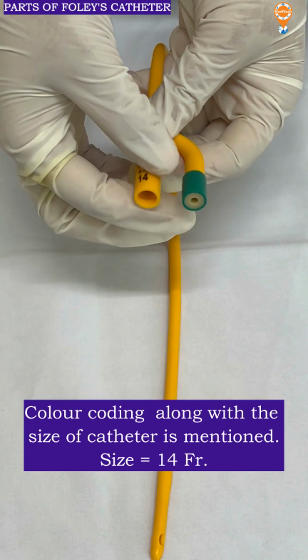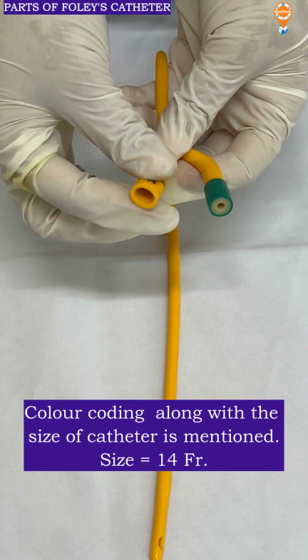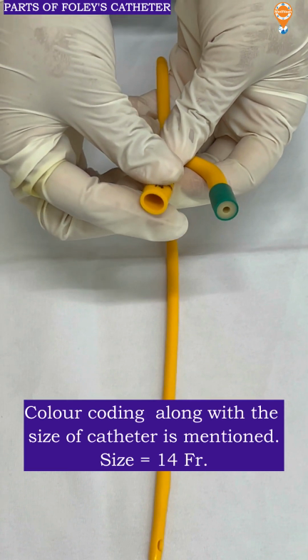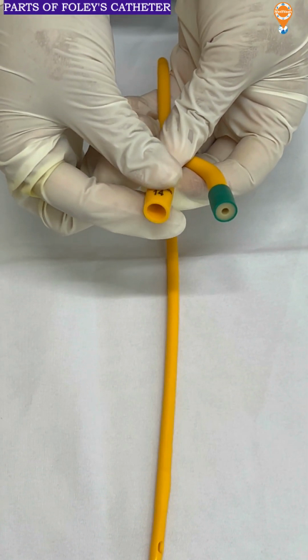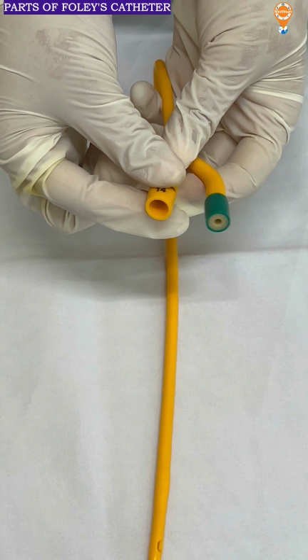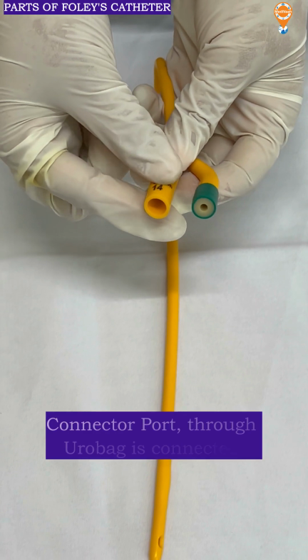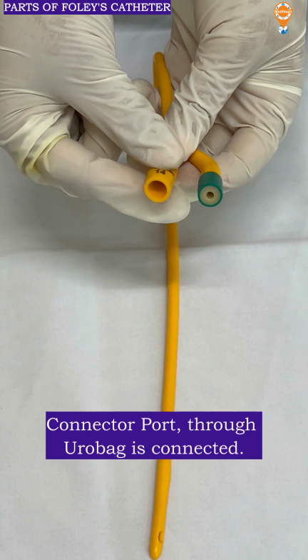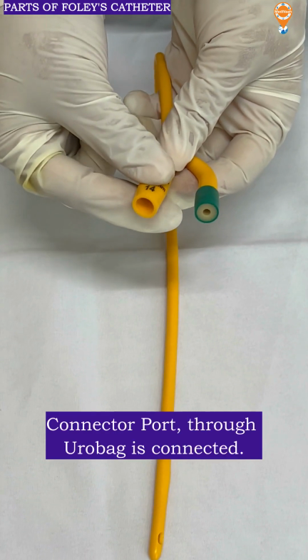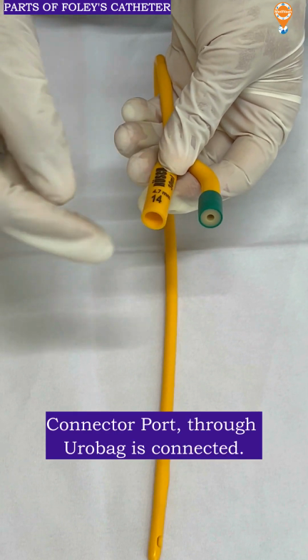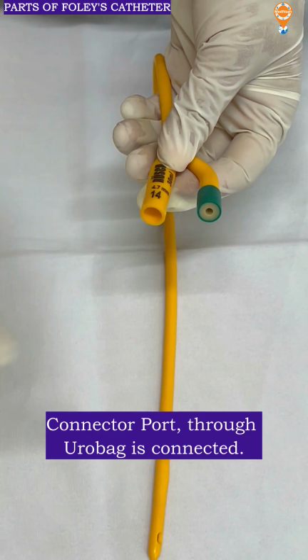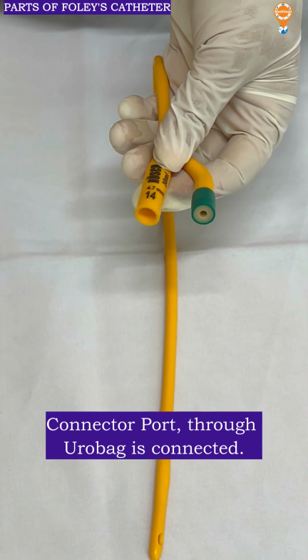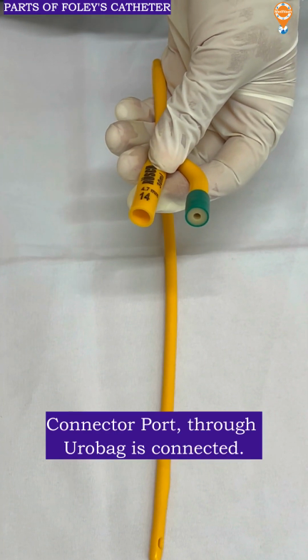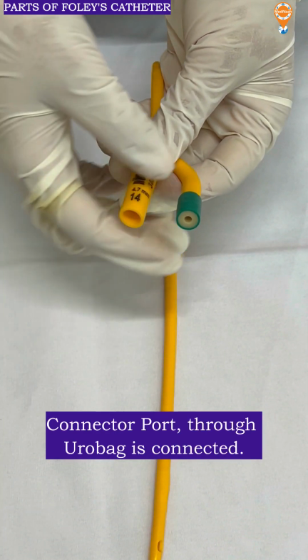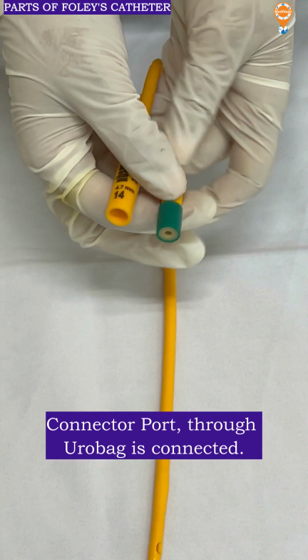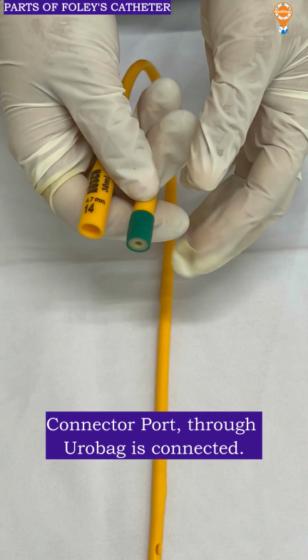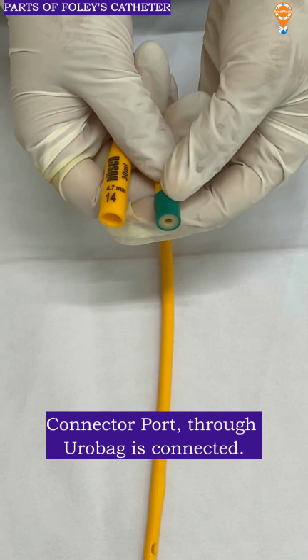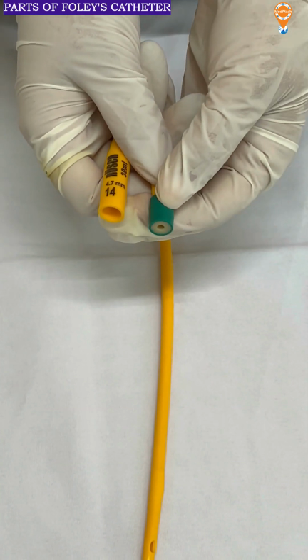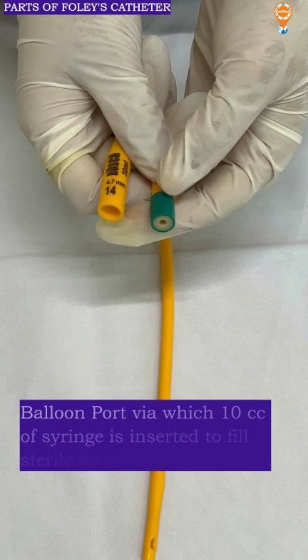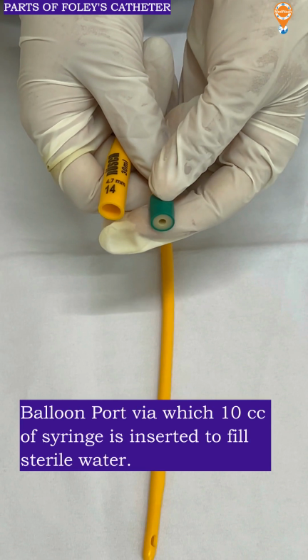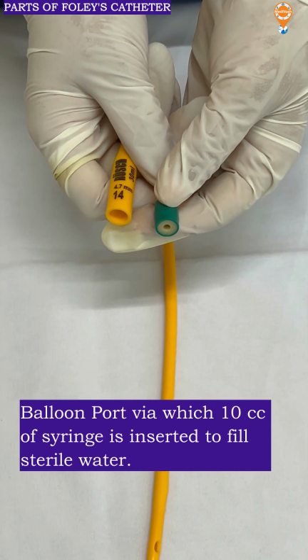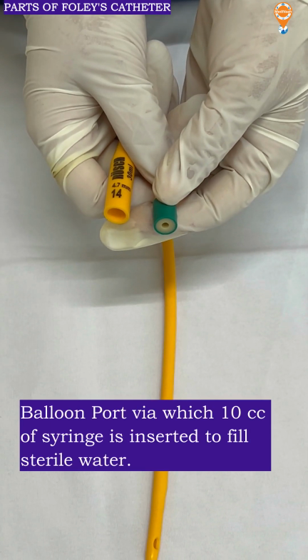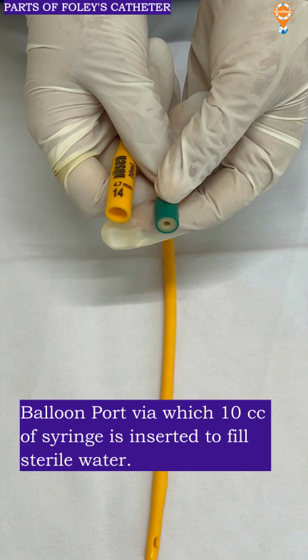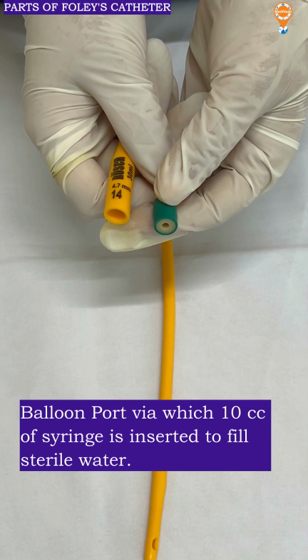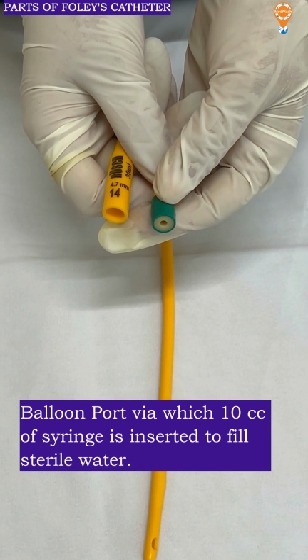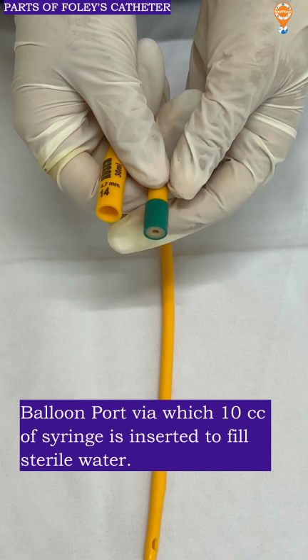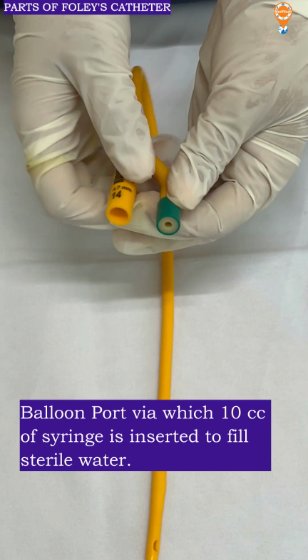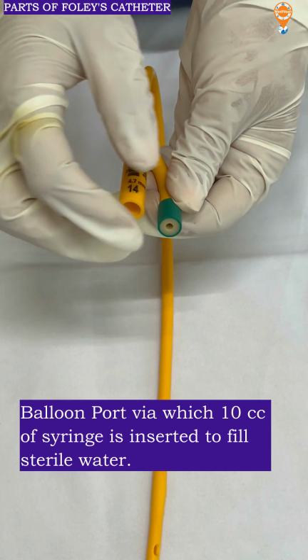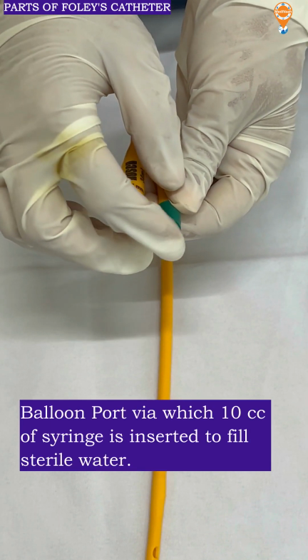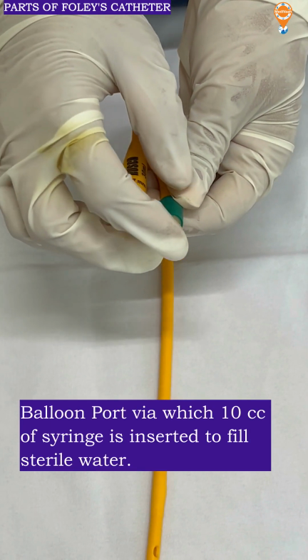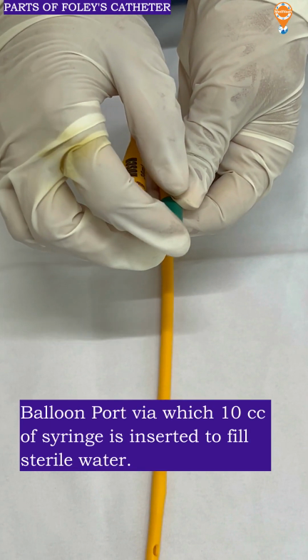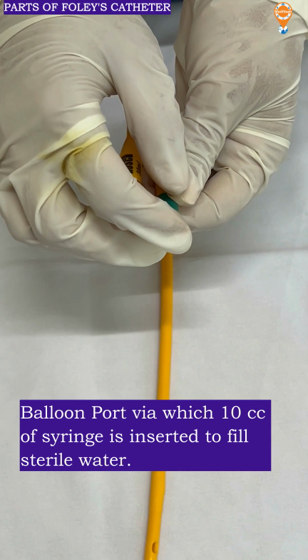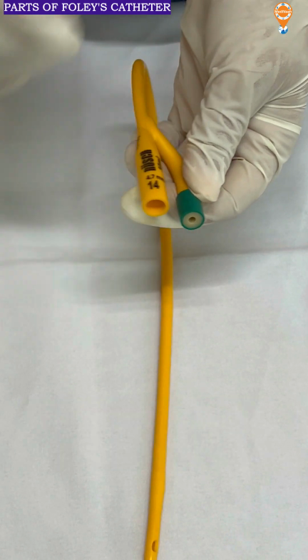This is called the connector port through which the urine bag is being connected and the urine drains there. This is the balloon port through which 10 cc of sterile water is being pushed in and the water stays inside.